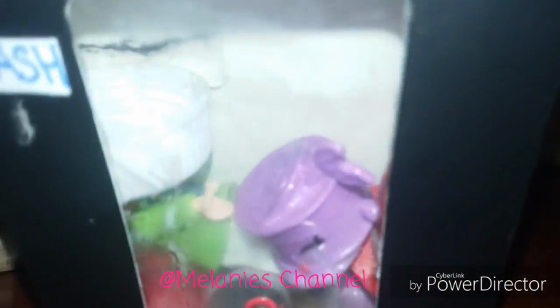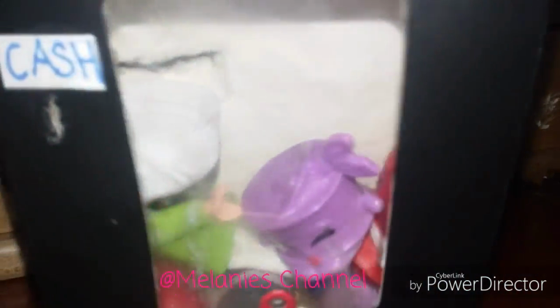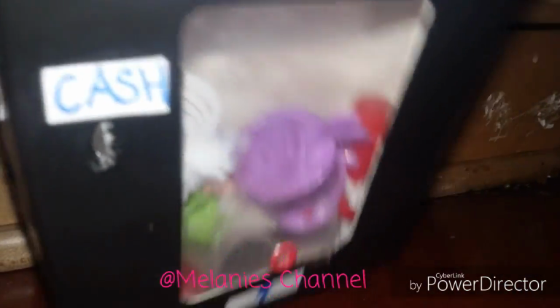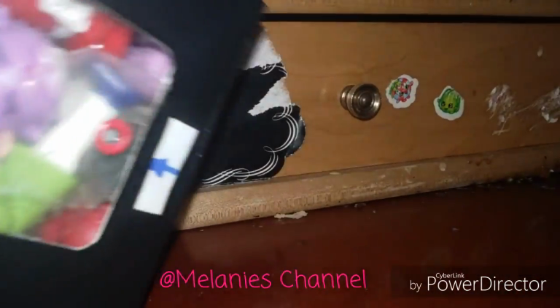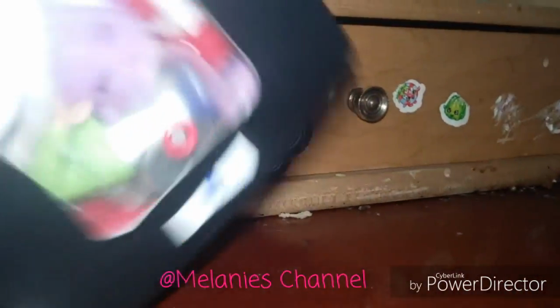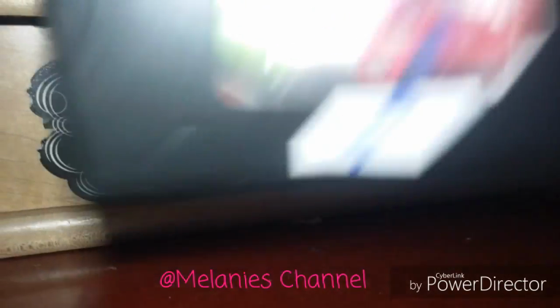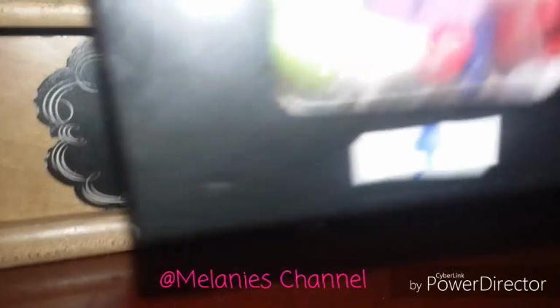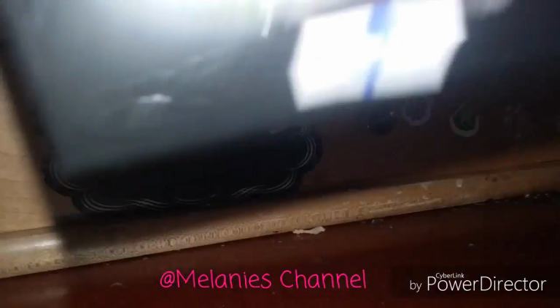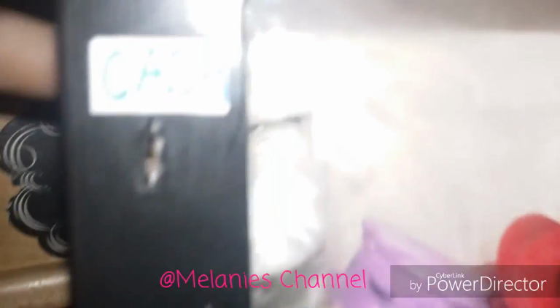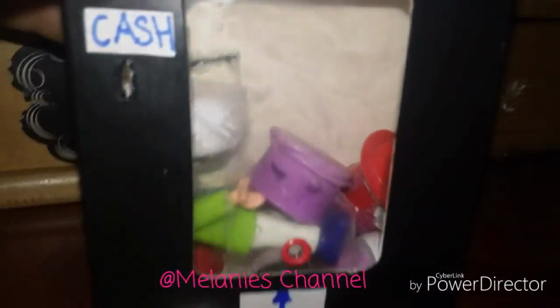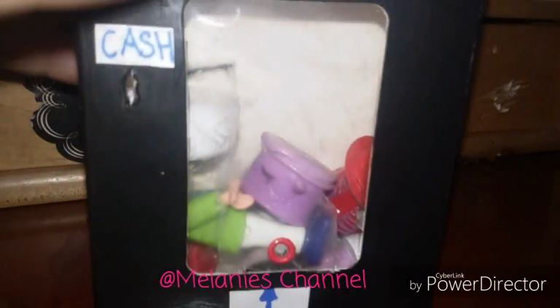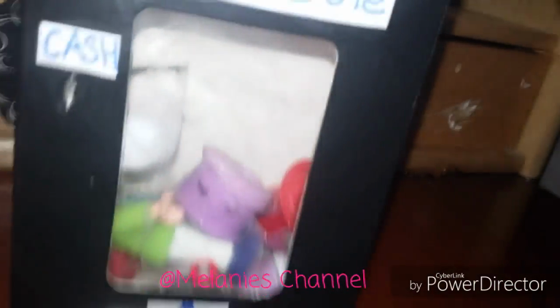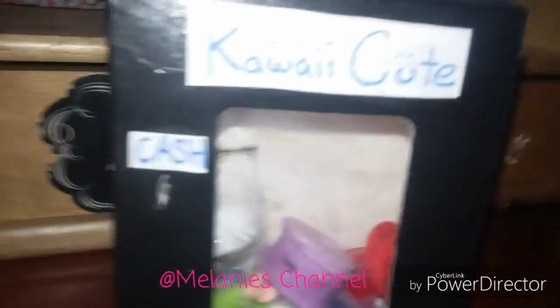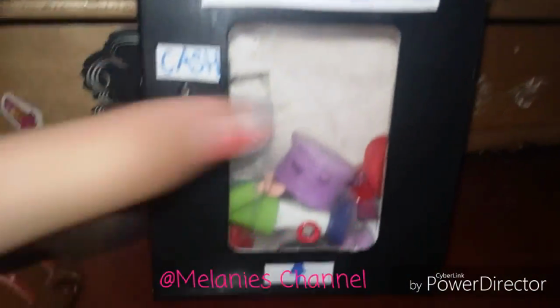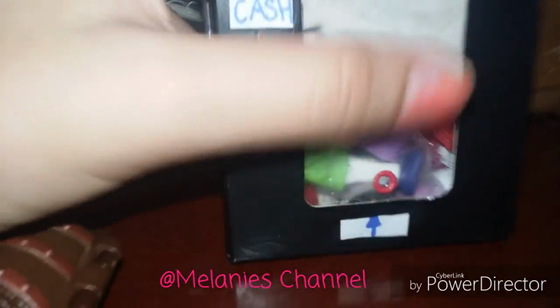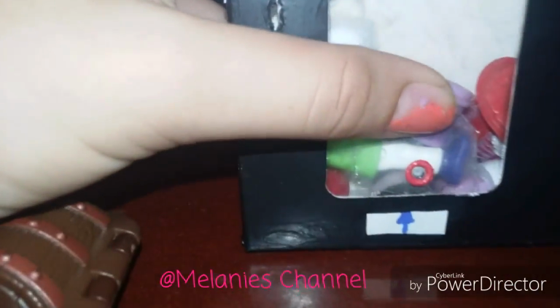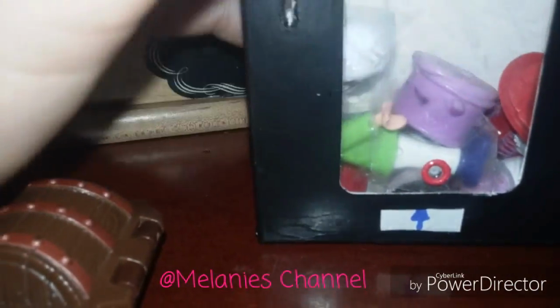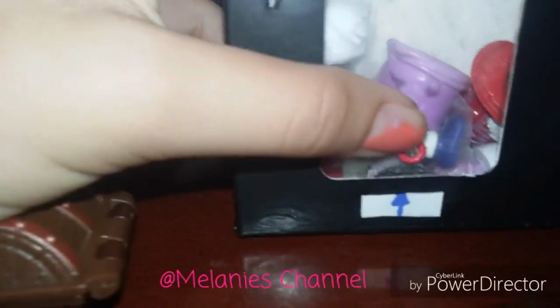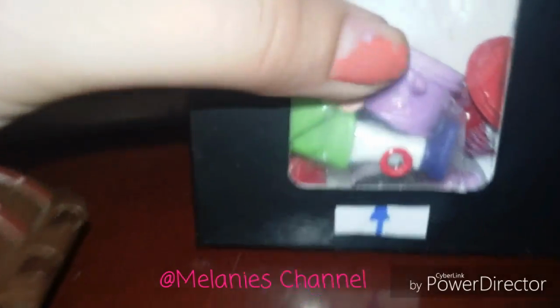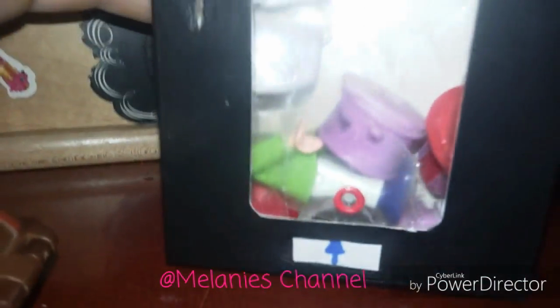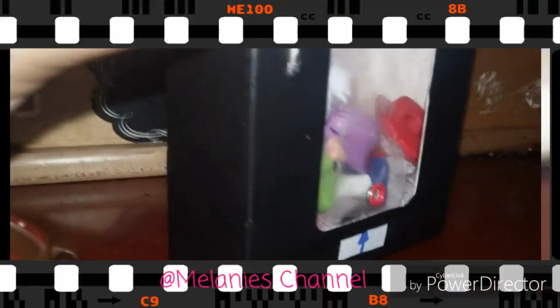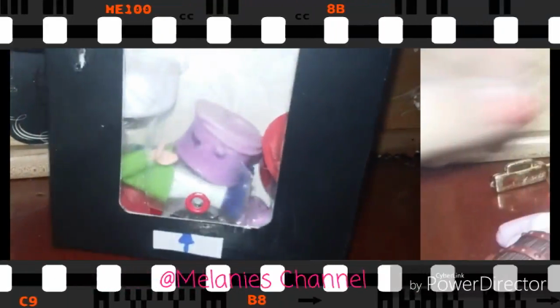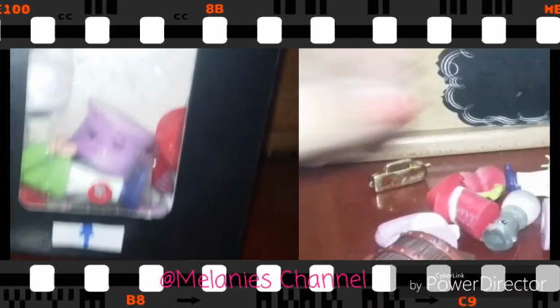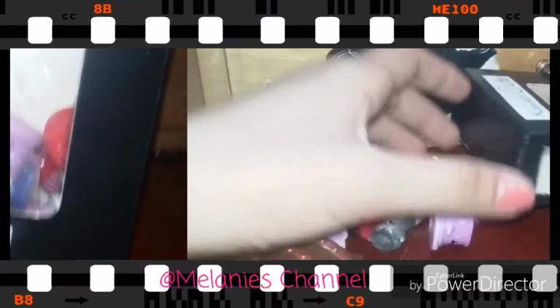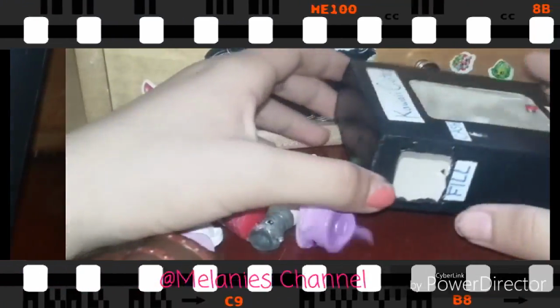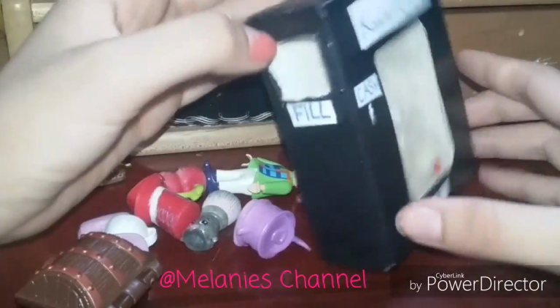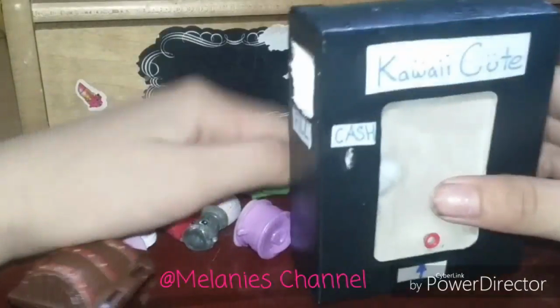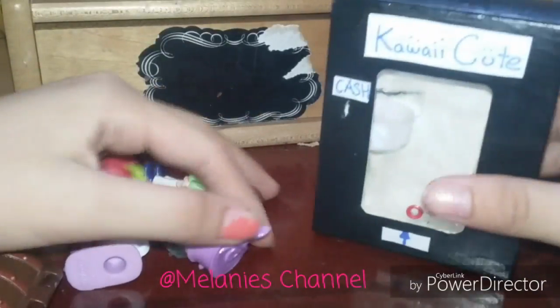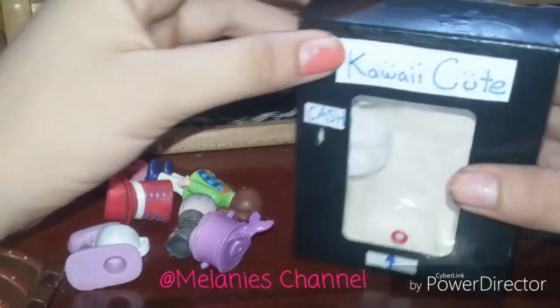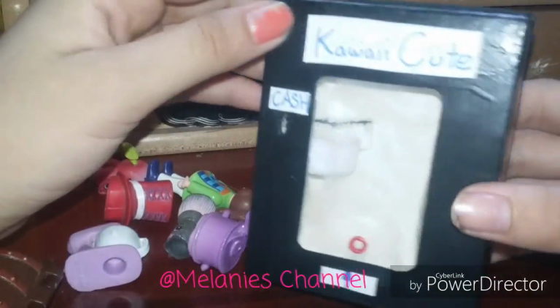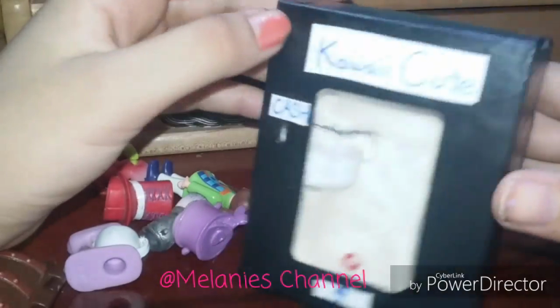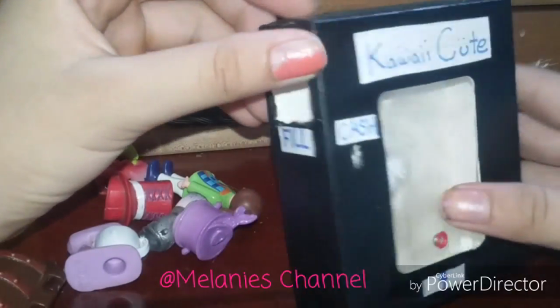It's very, very simple. I'm going to take this out and tell you guys how it works. So this is the little vending machine.